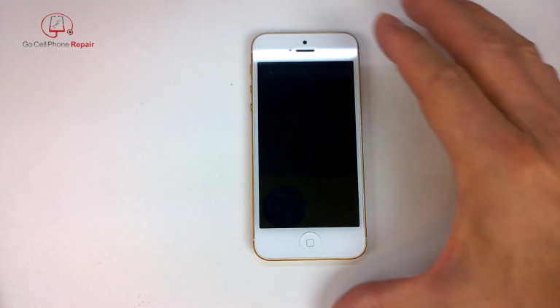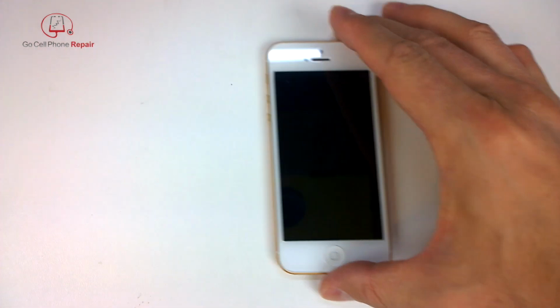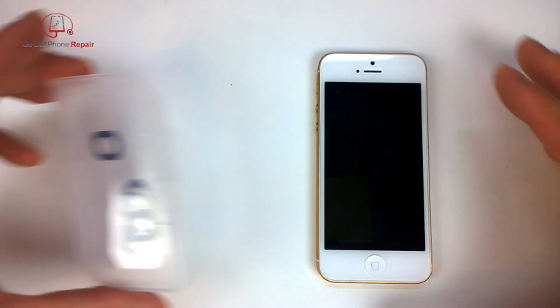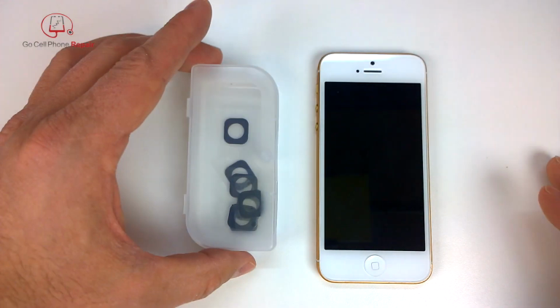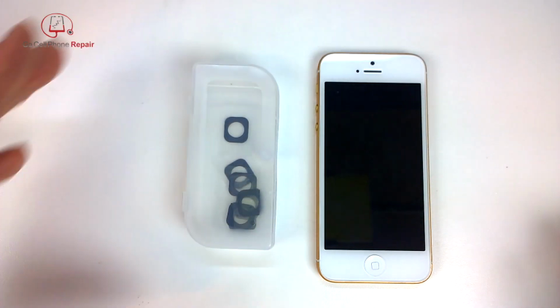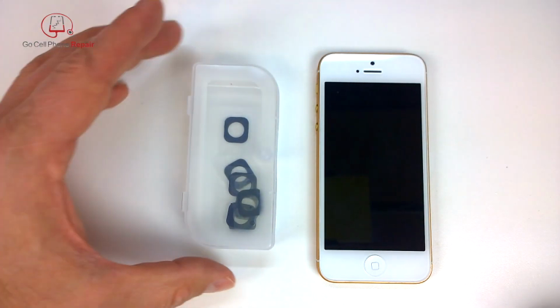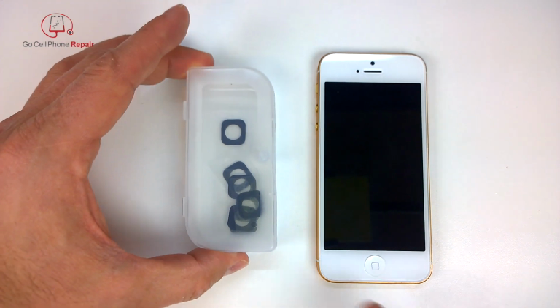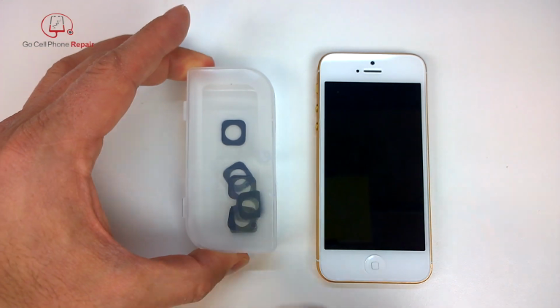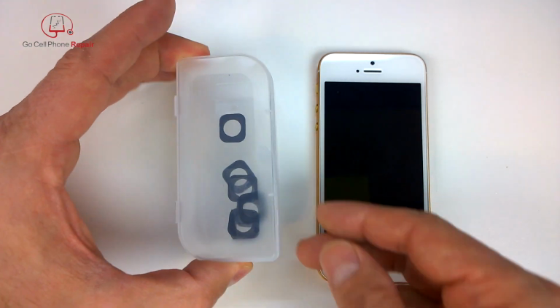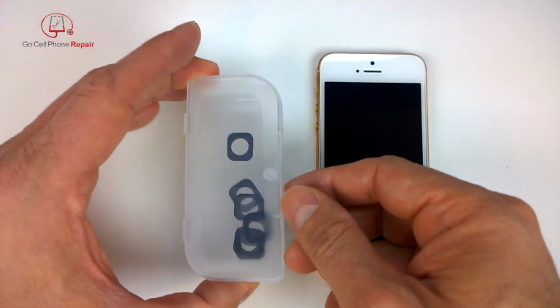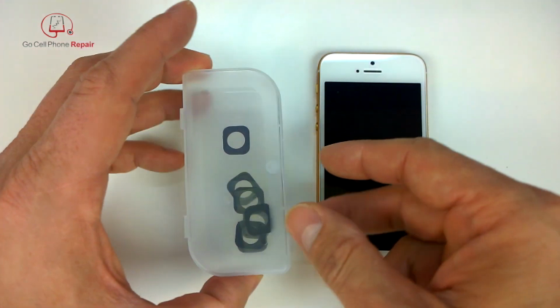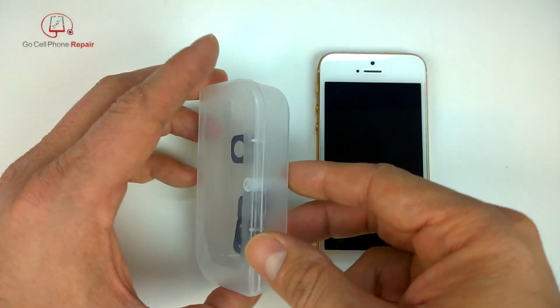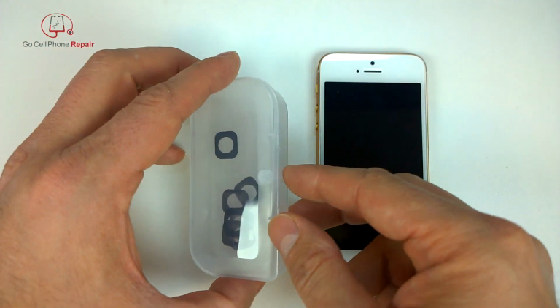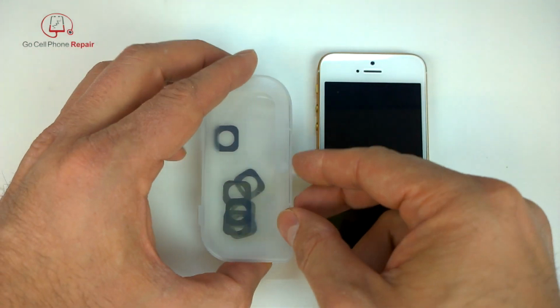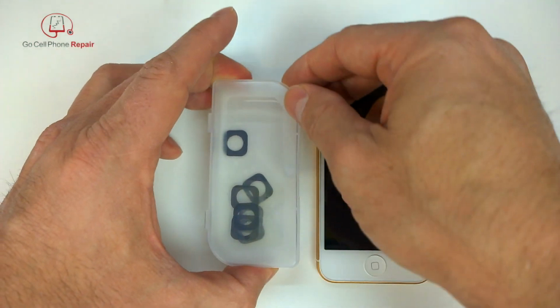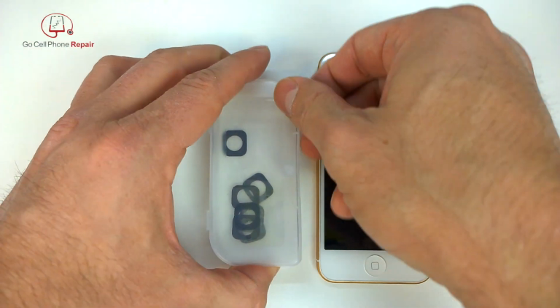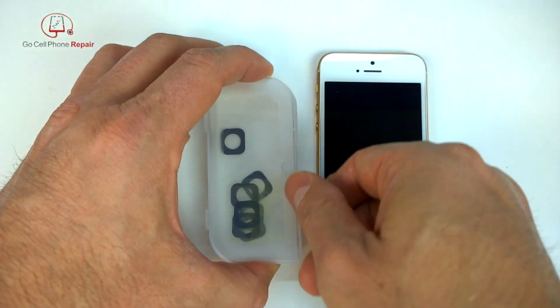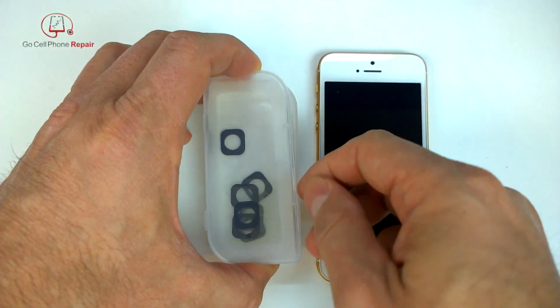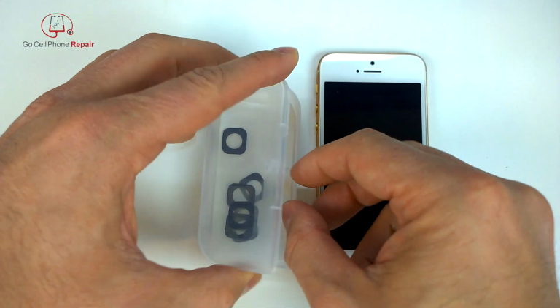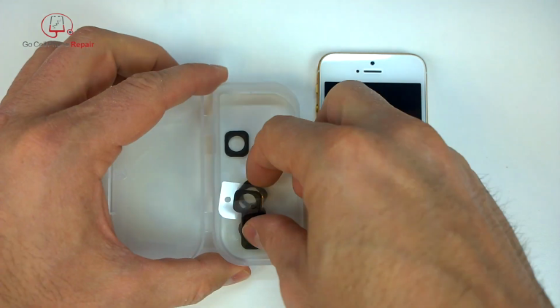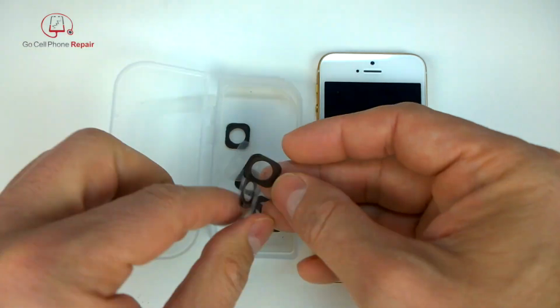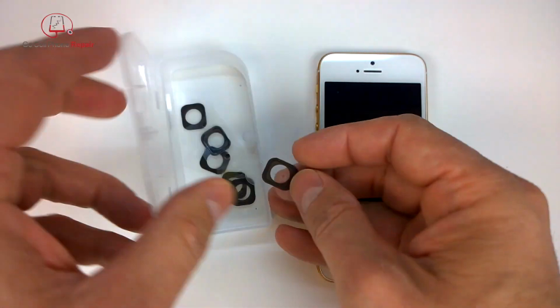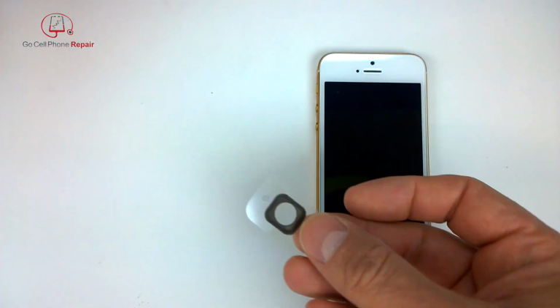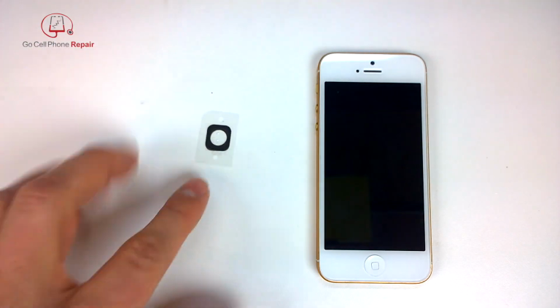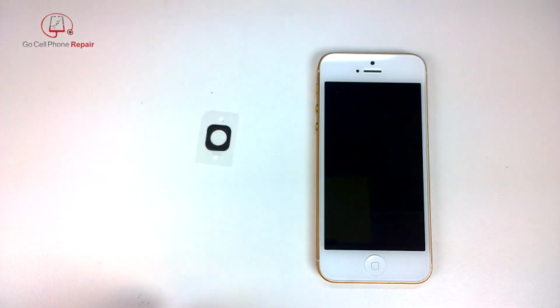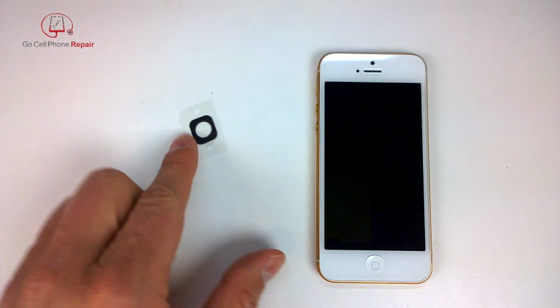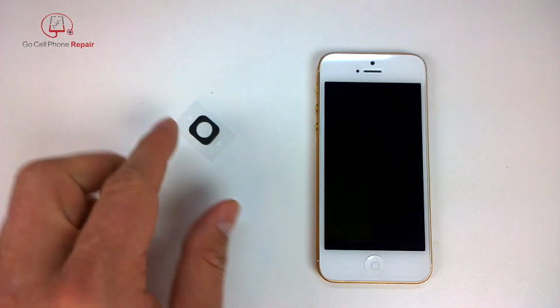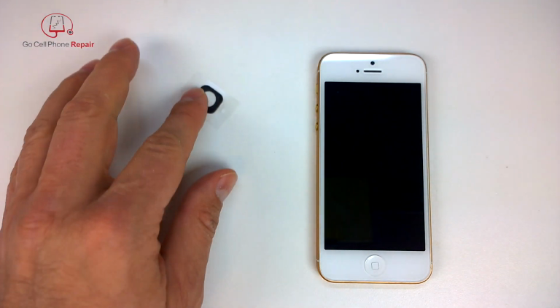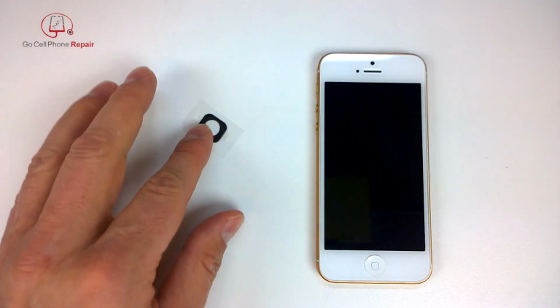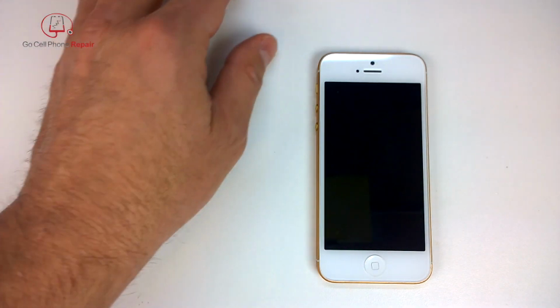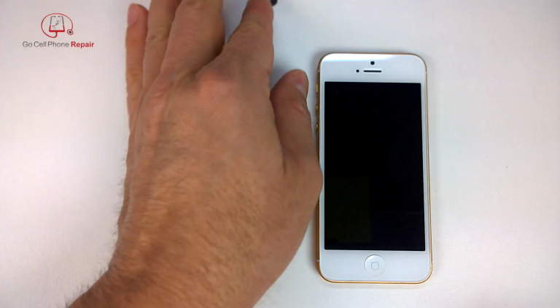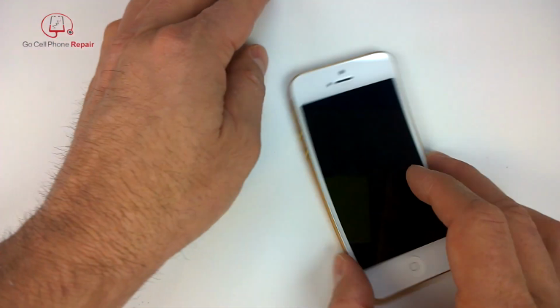I'm going to show you how to fix that with one of these gaskets. They are kind of annoying to work with, so I would recommend getting a few of them — they're very cheap. It's probably going to take a couple of tries to get it right.